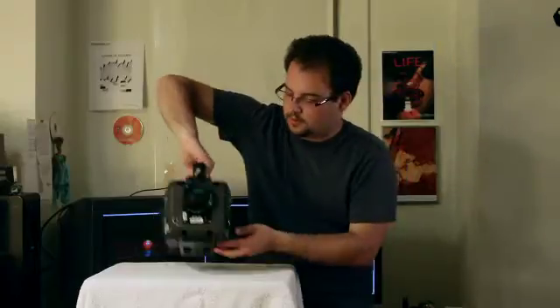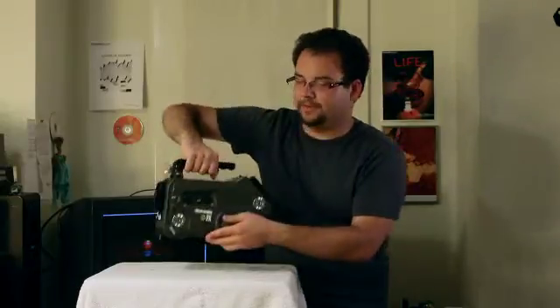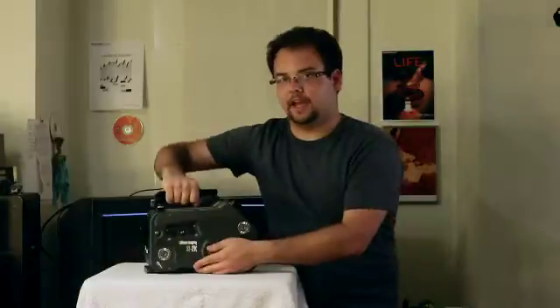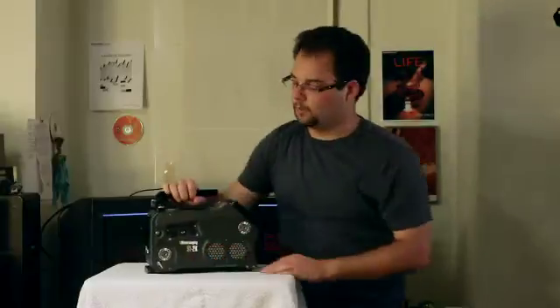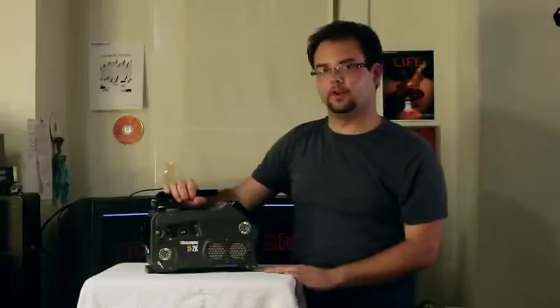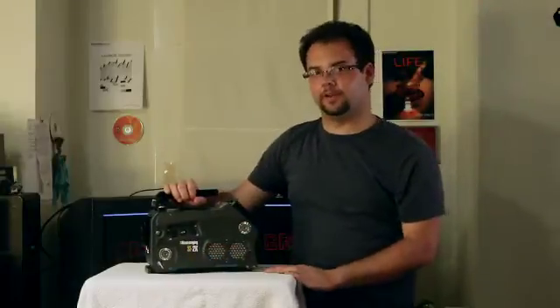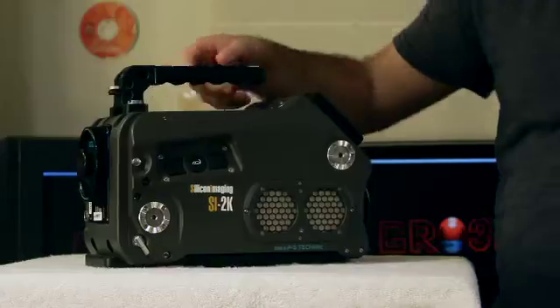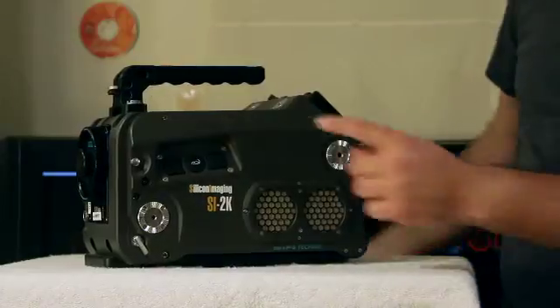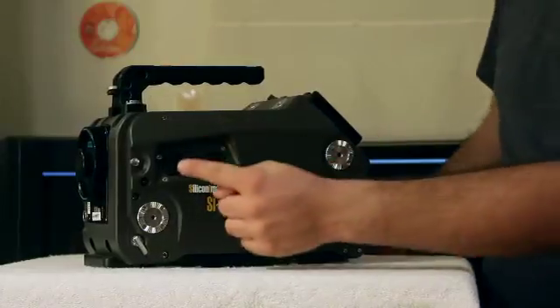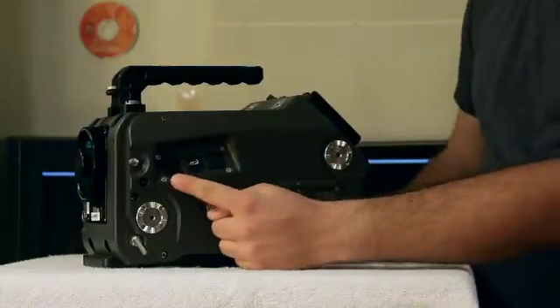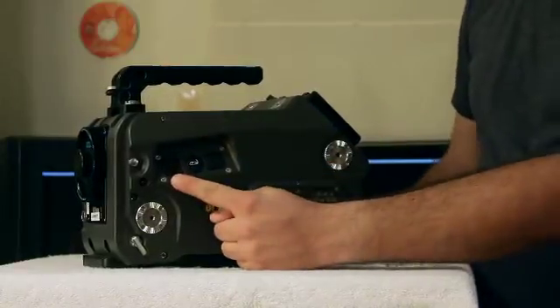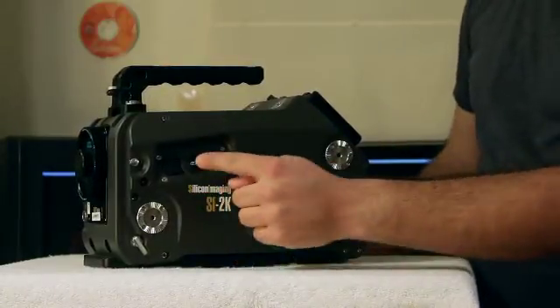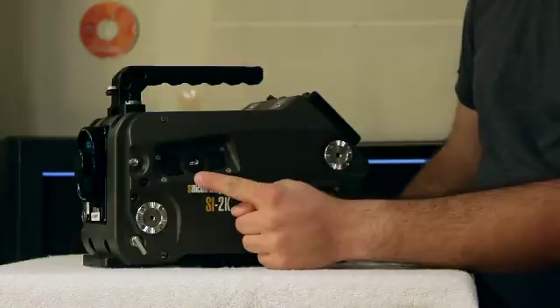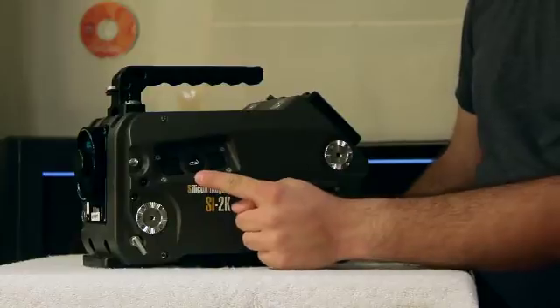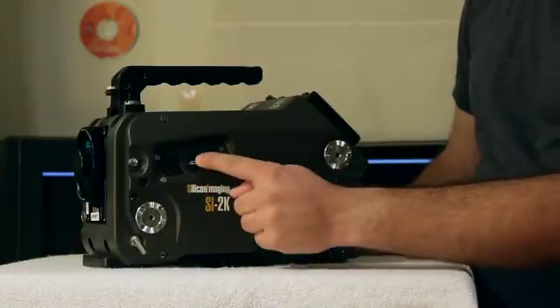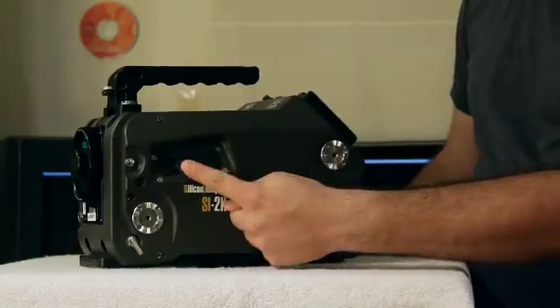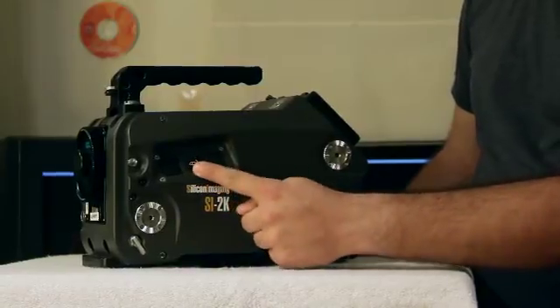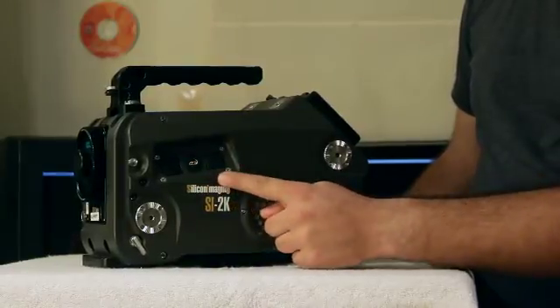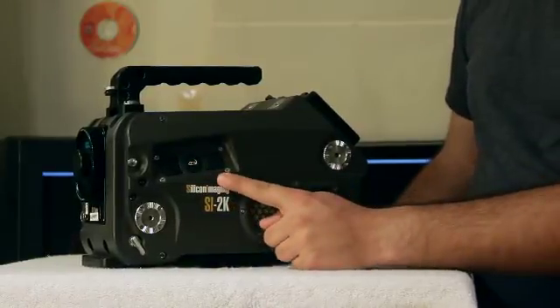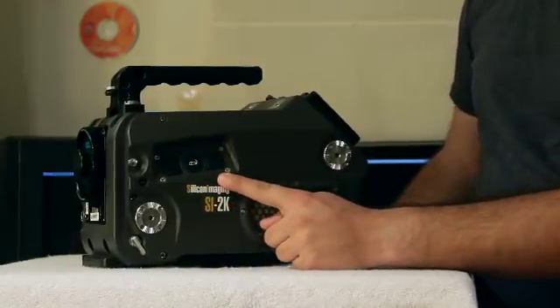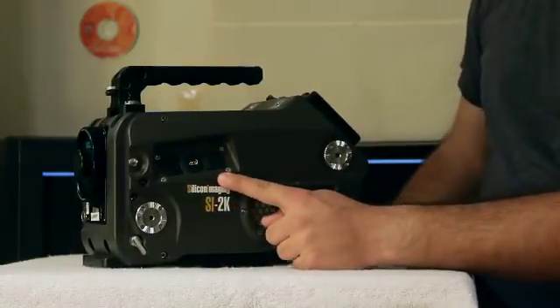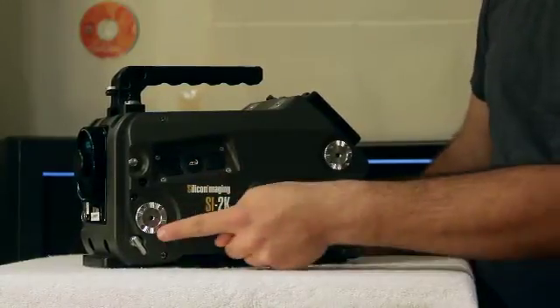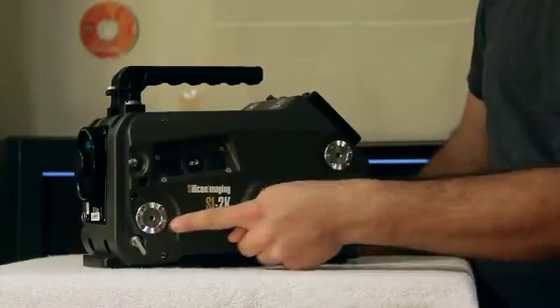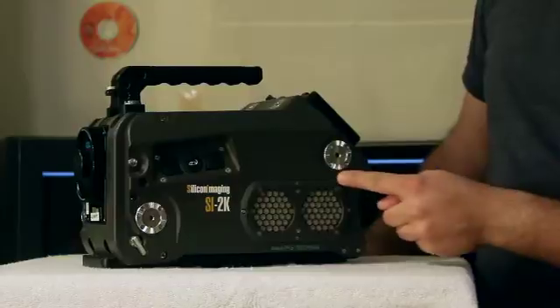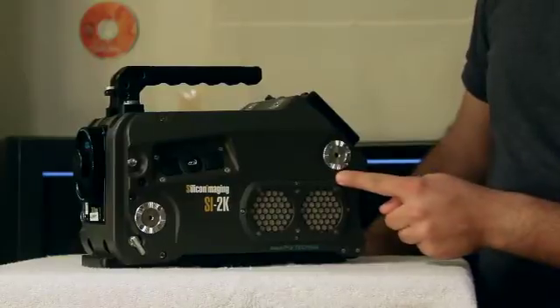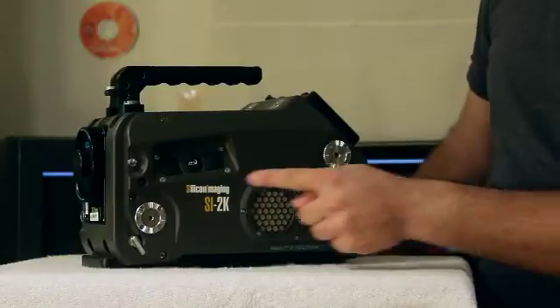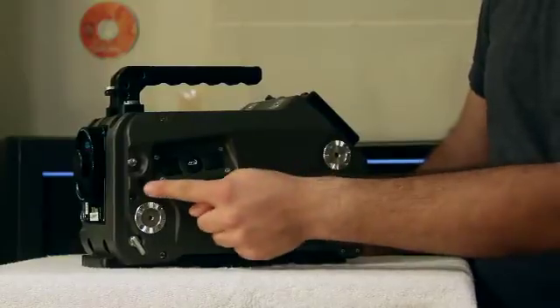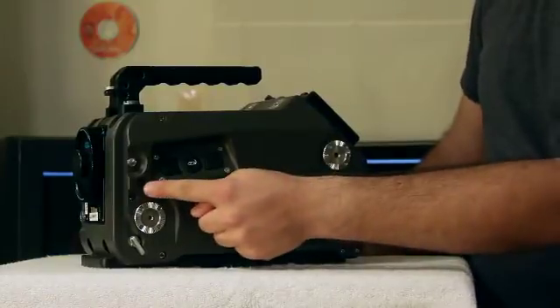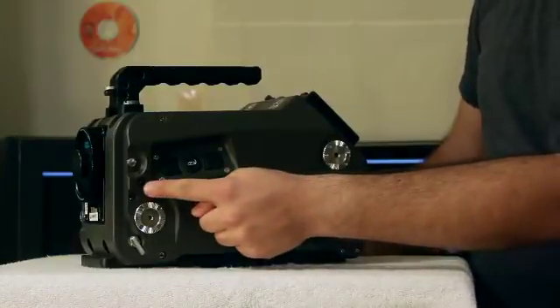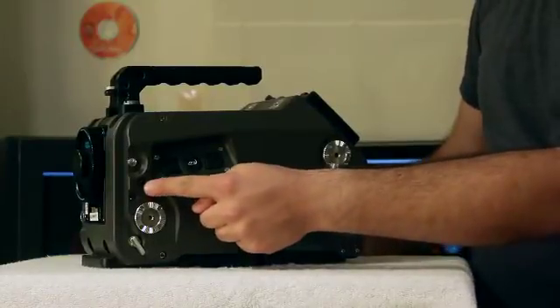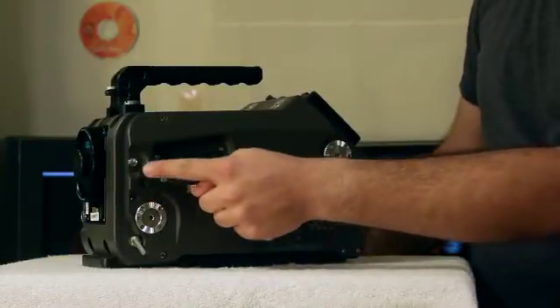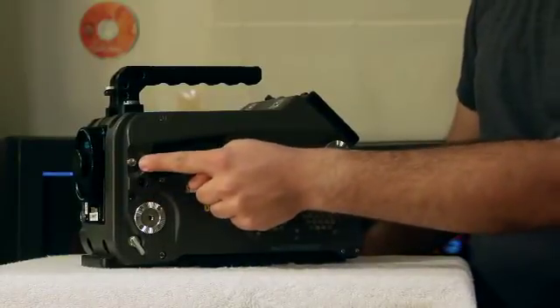On the left side of the camera, we have our control interface. We have our left click, our mouse control, and our right click. We have accessory mounts, the record indicator light, and our focus plane.